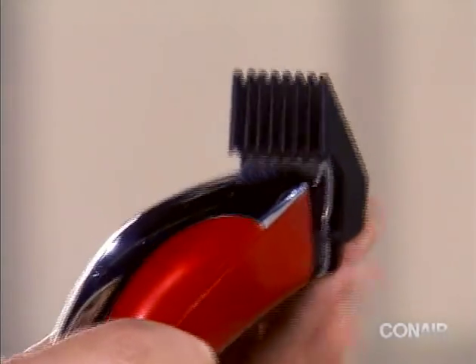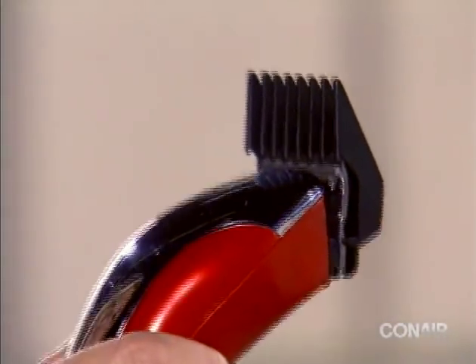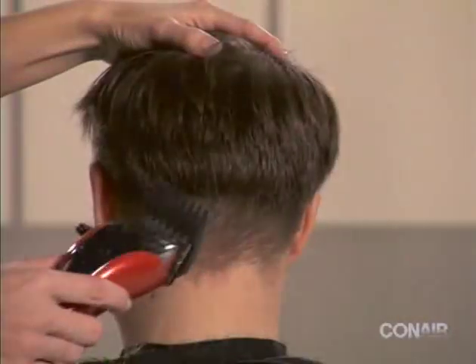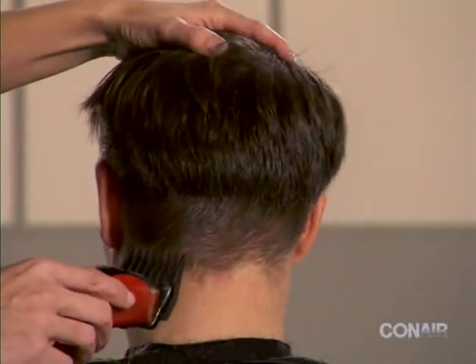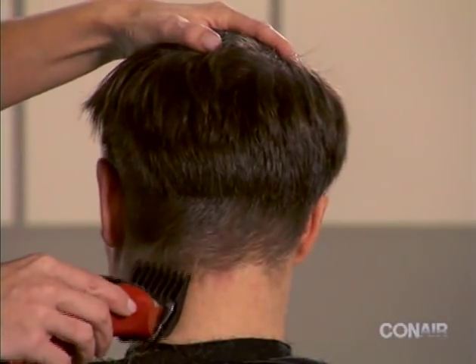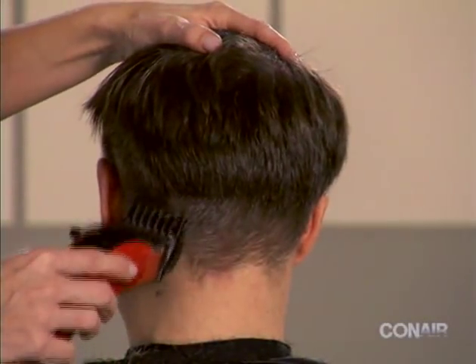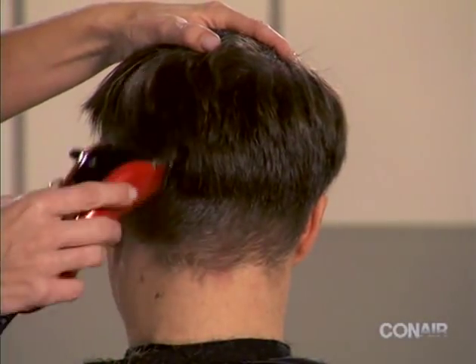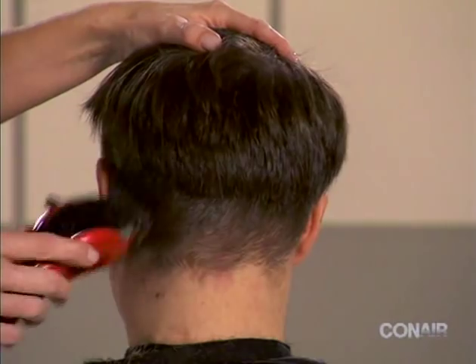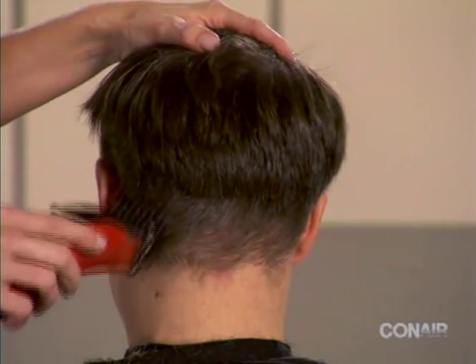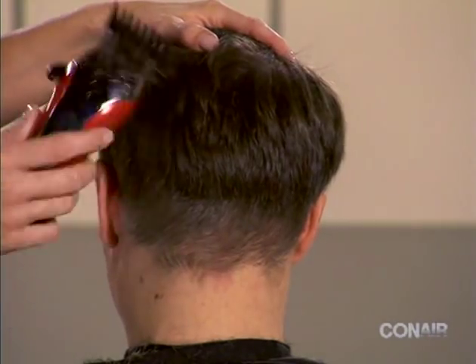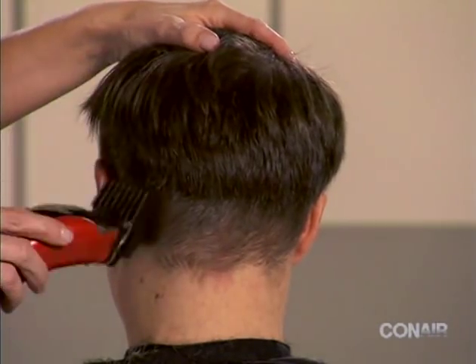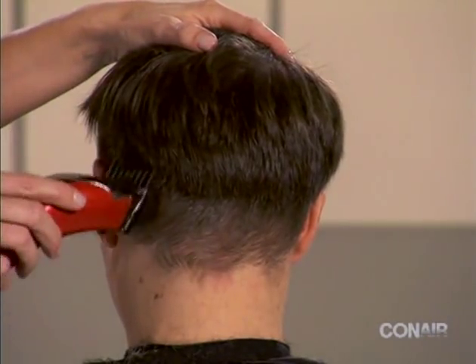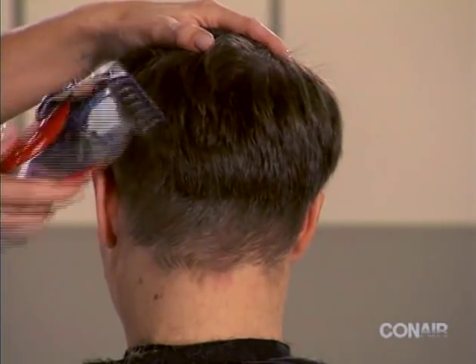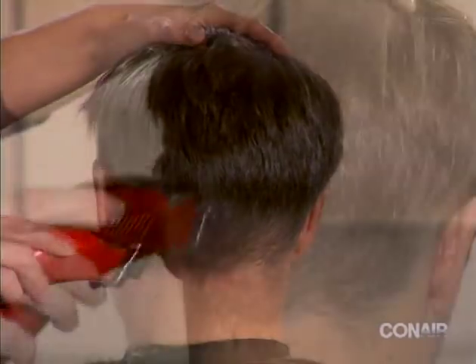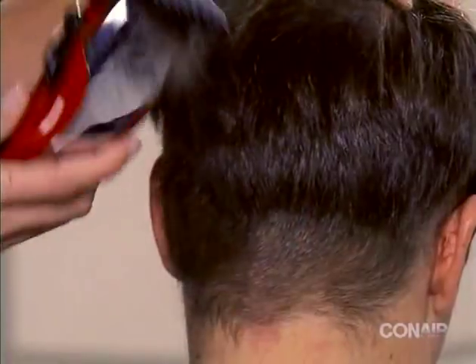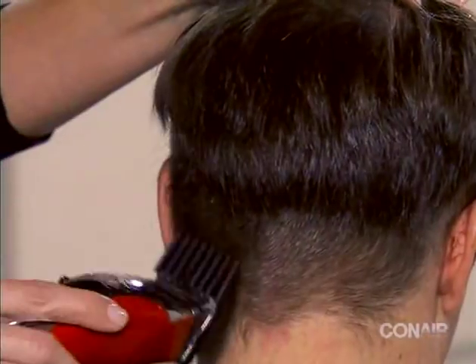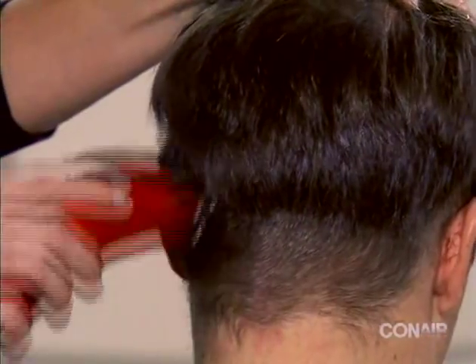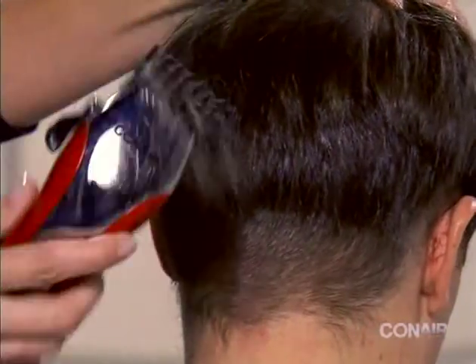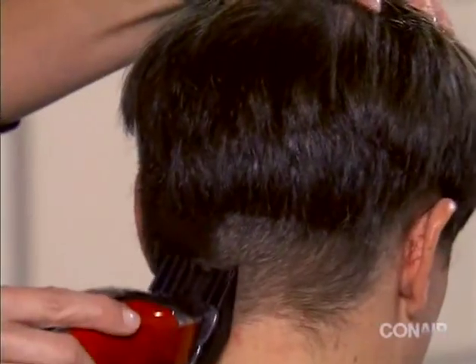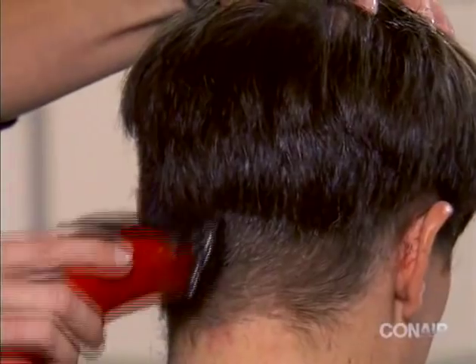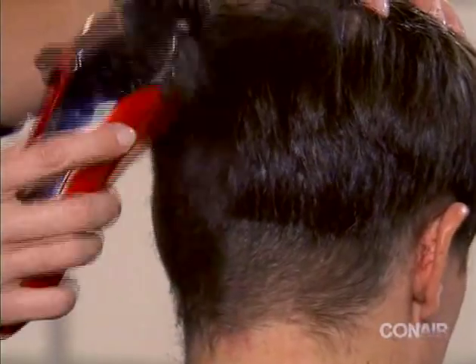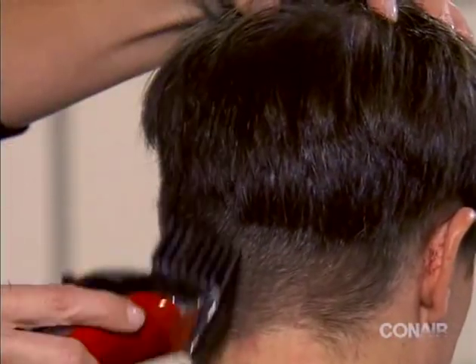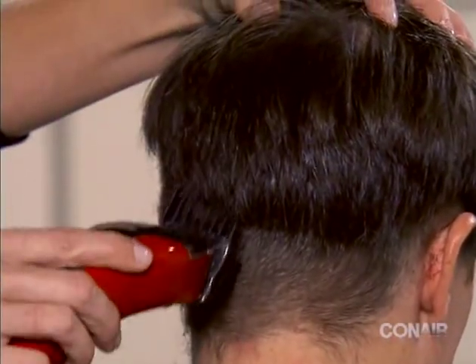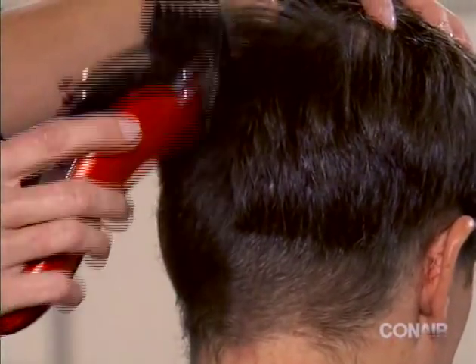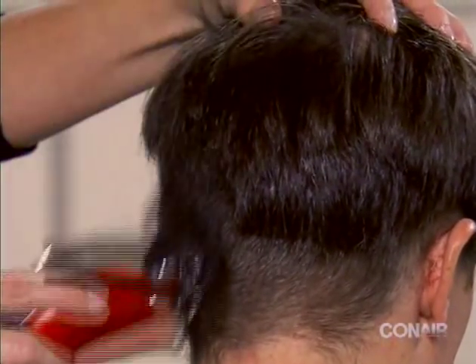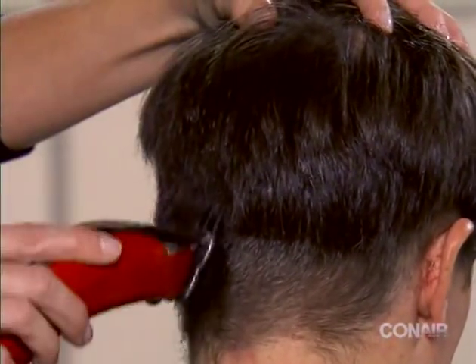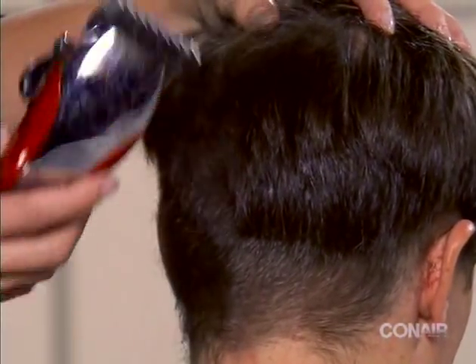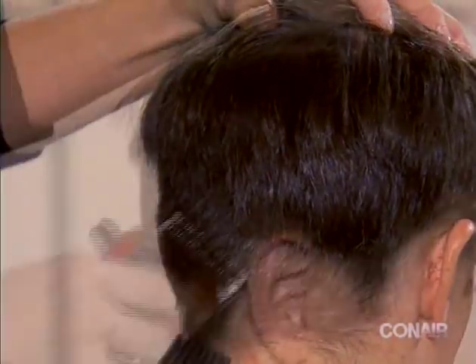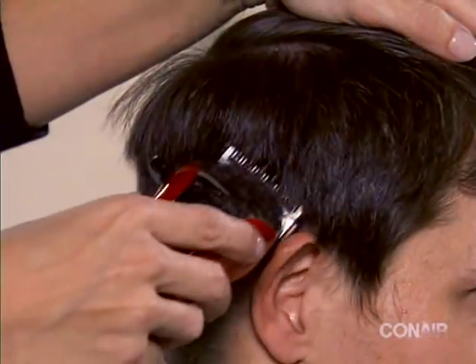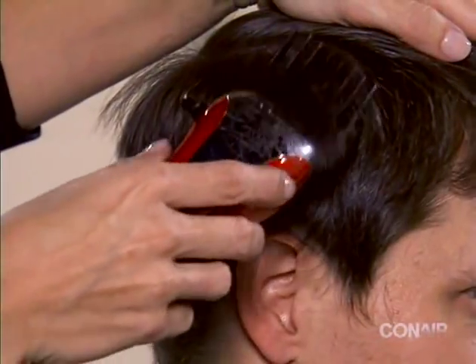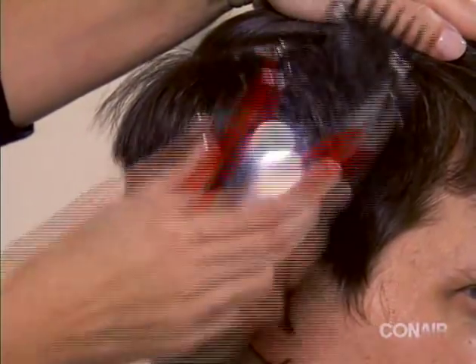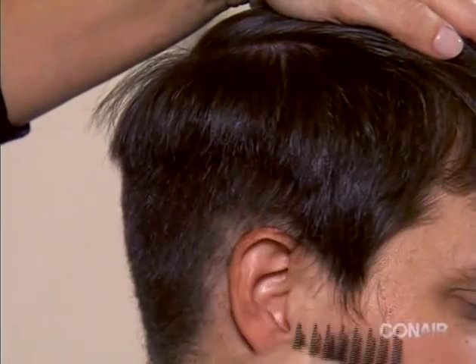Change back to the number three attachment and, using the scooping motion, trim the mid head area to blend the hair lengths. Continue this all the way around the head.